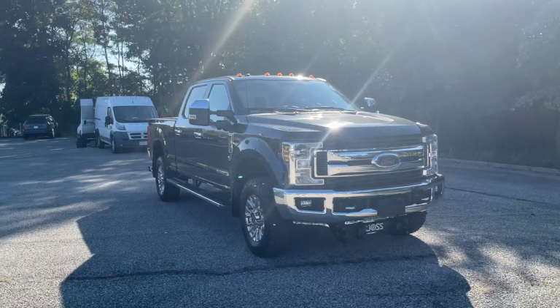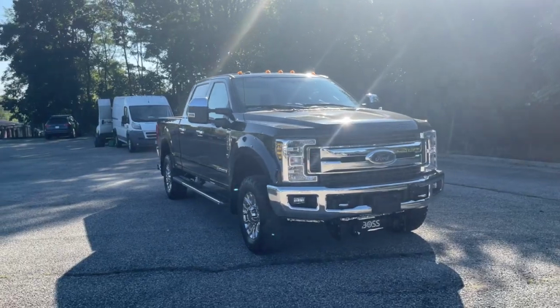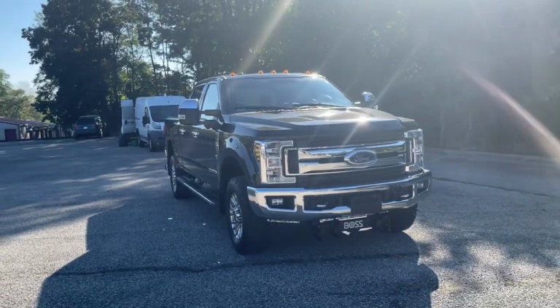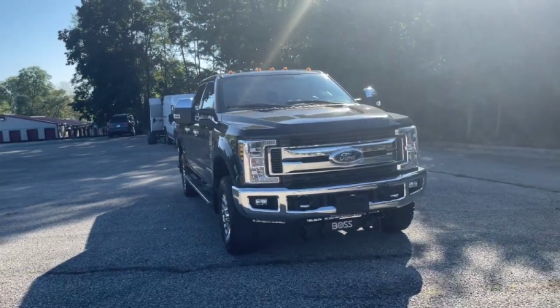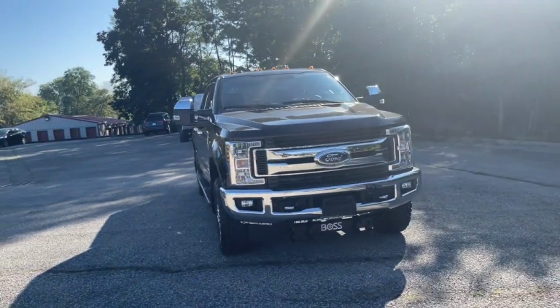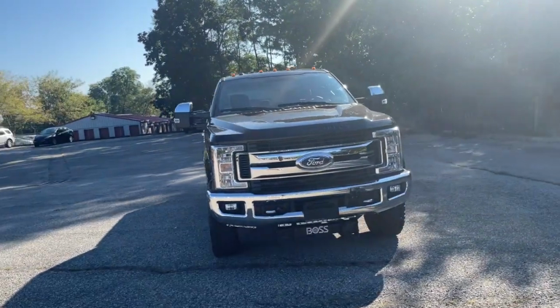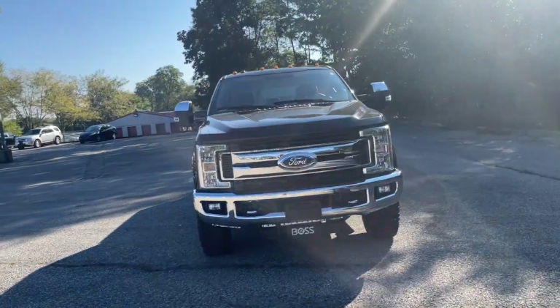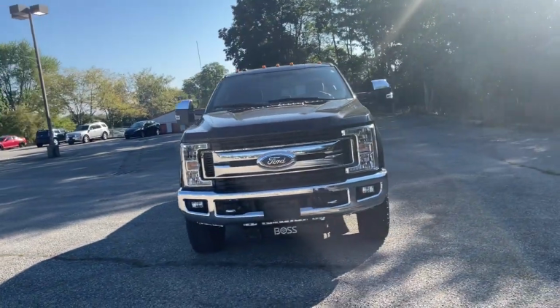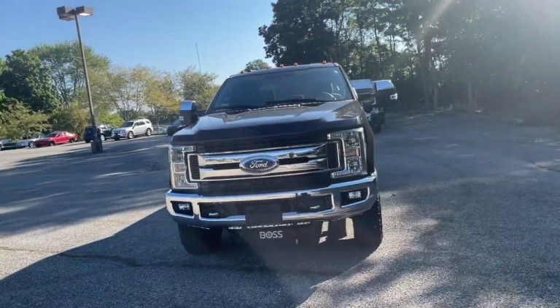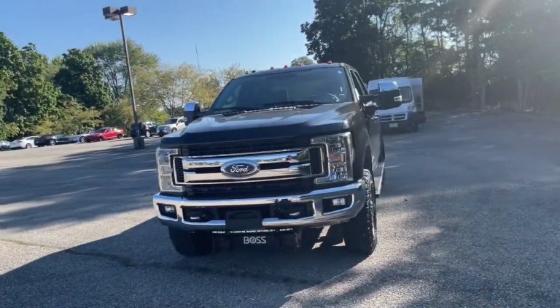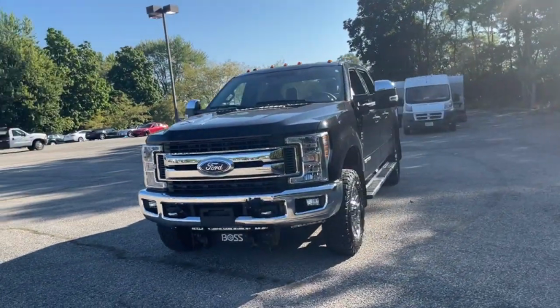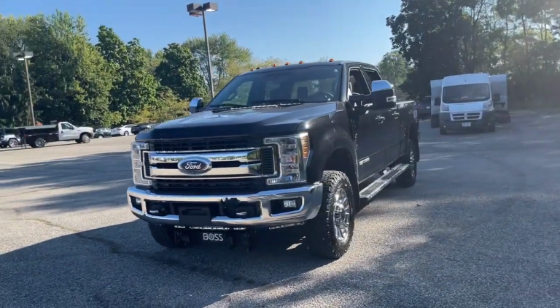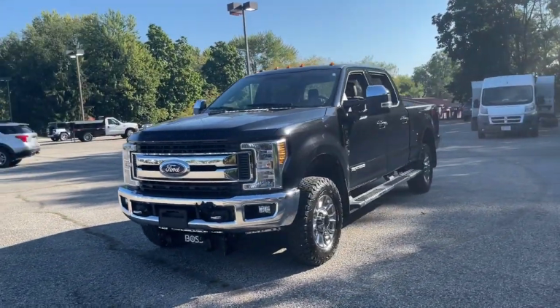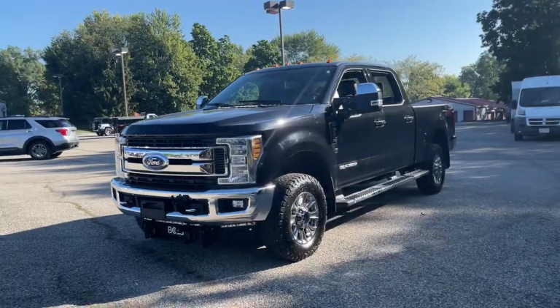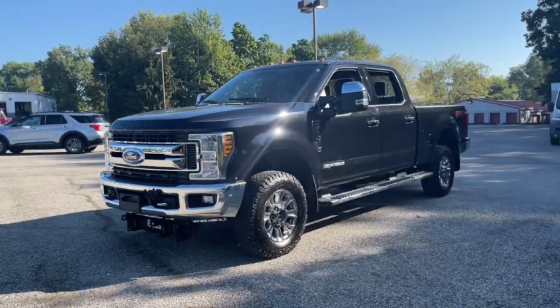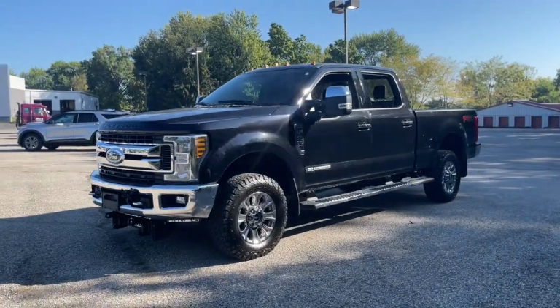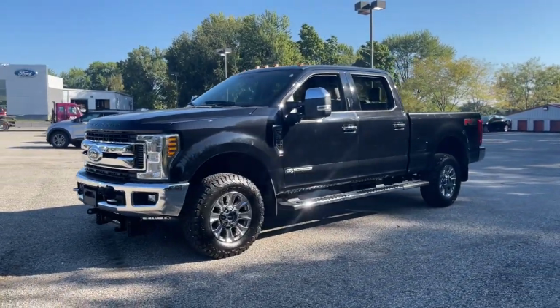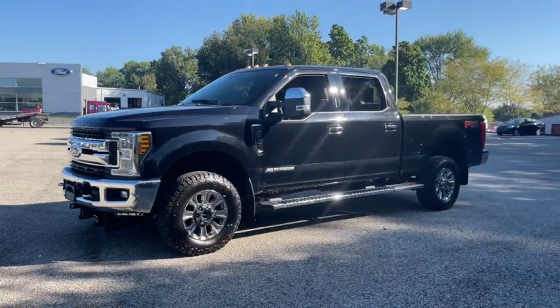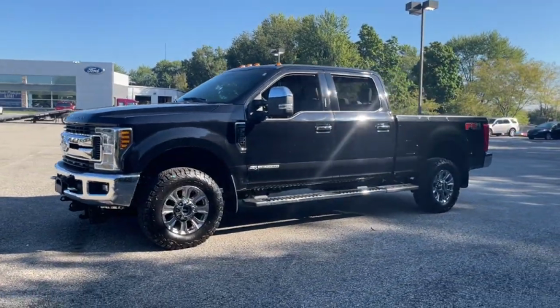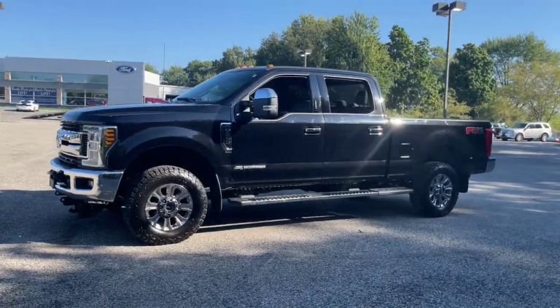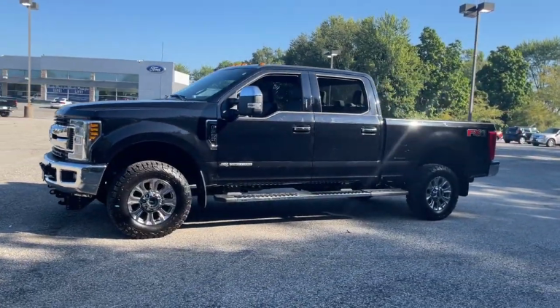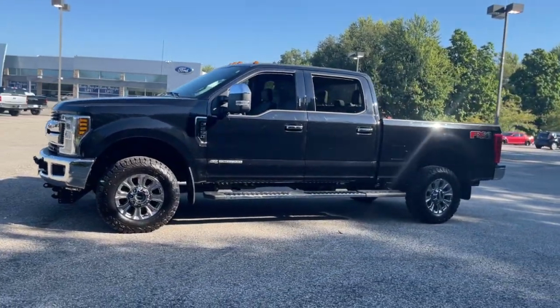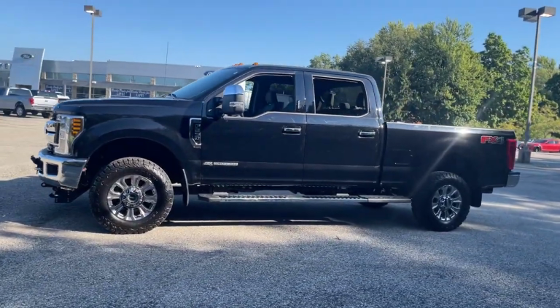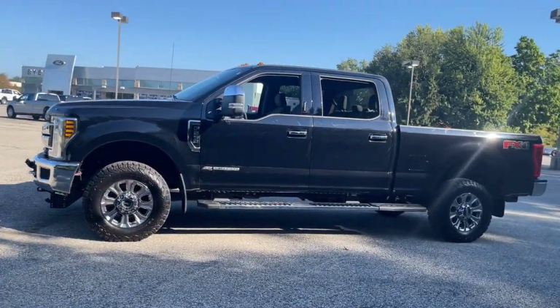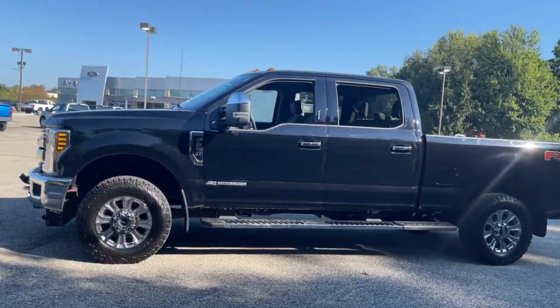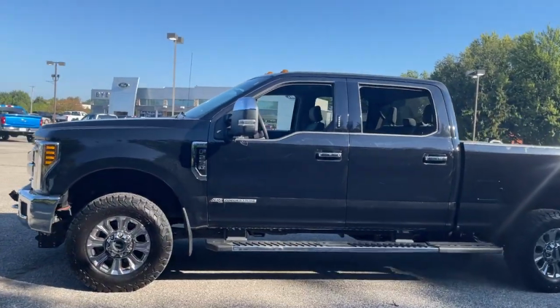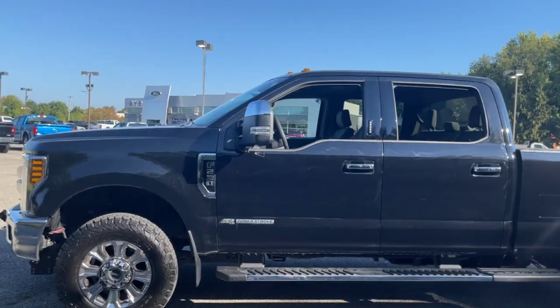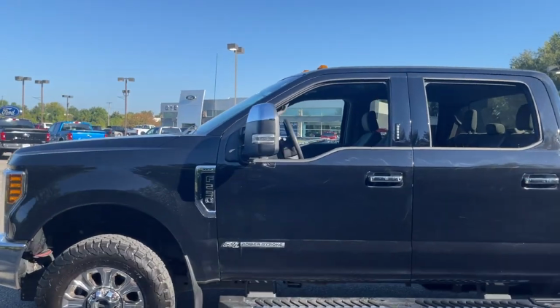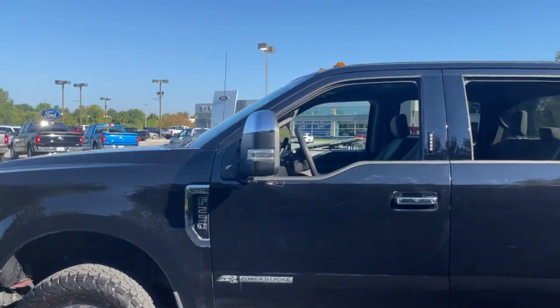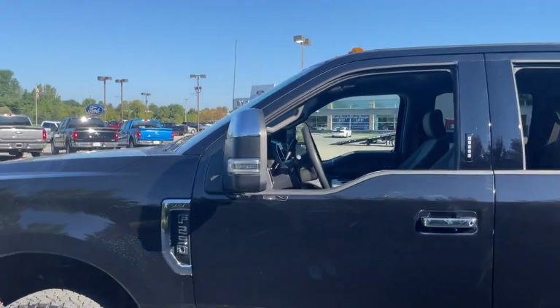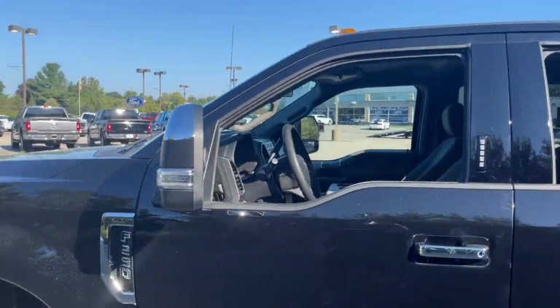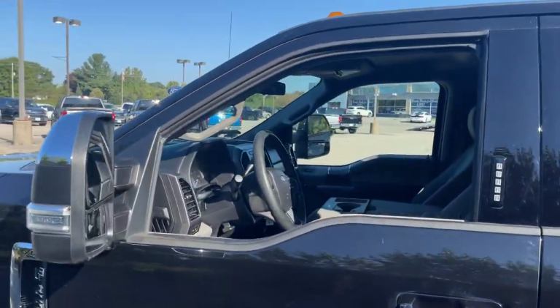Looking for your dream car? It could be the 2019 Ford F-250. With less than 35,000 miles on it, take on tough jobs with confidence in this fully capable F-250.